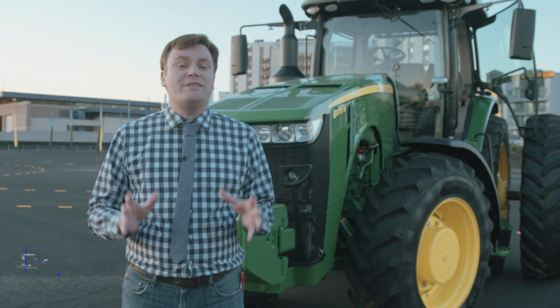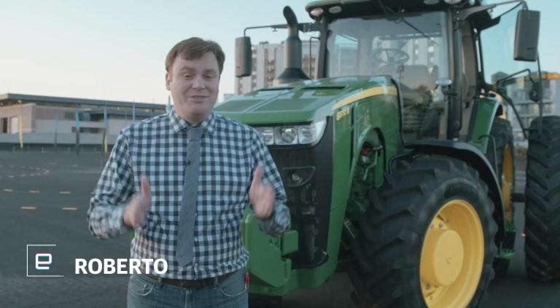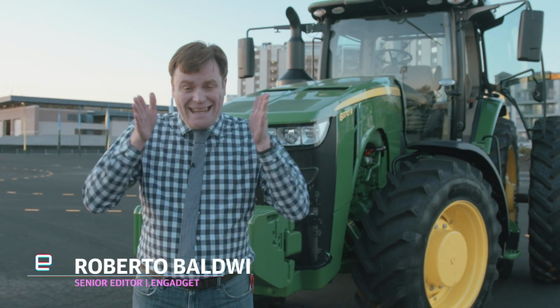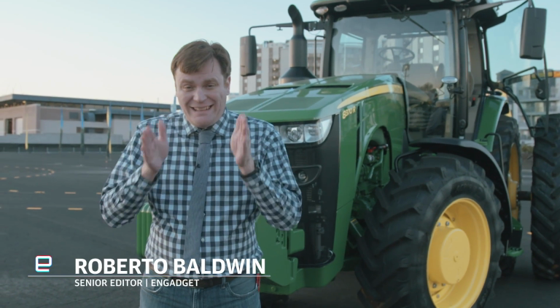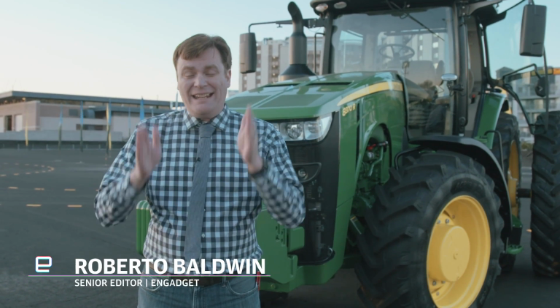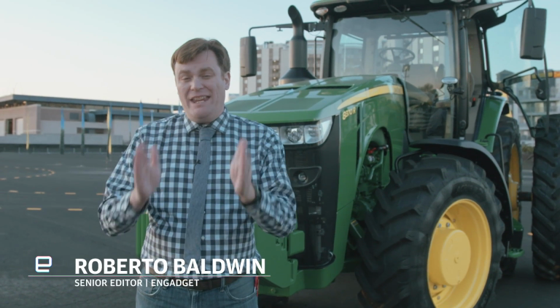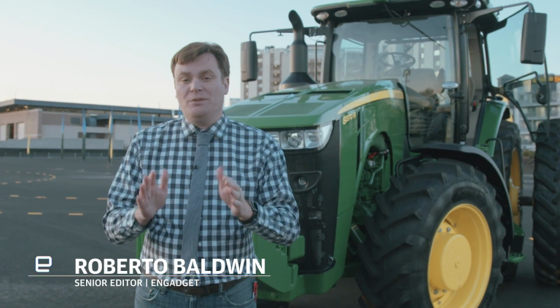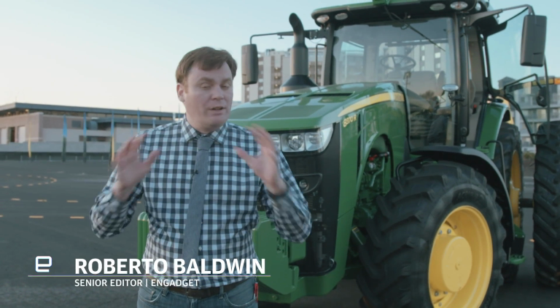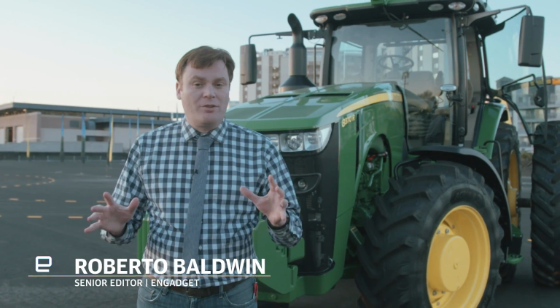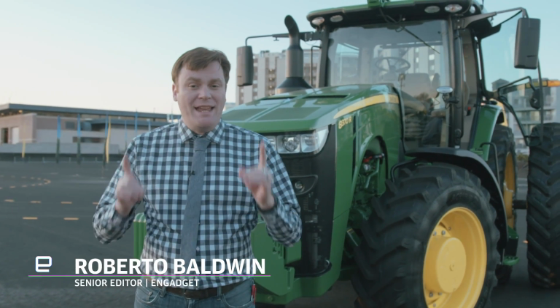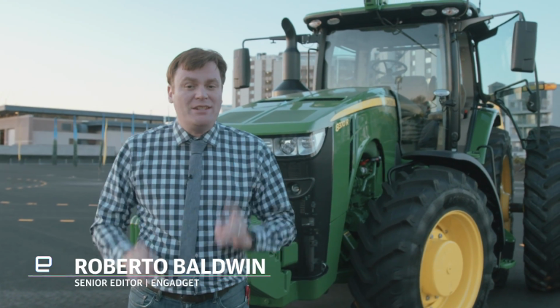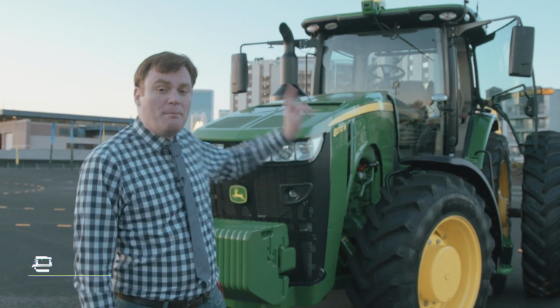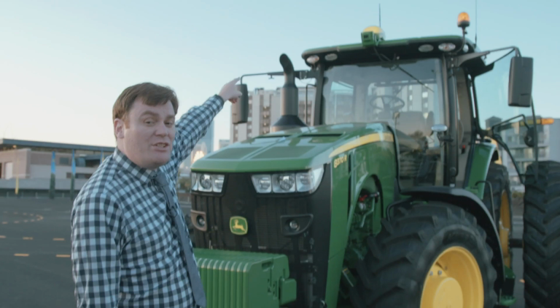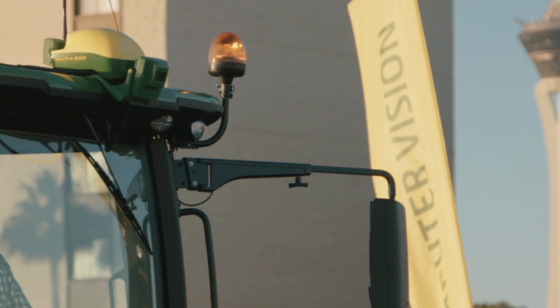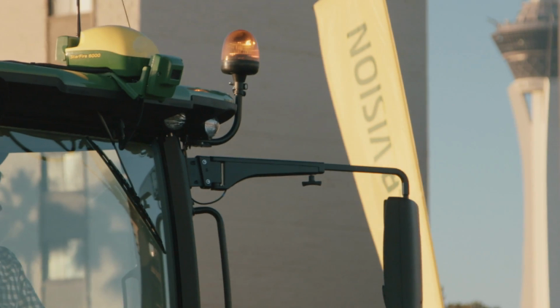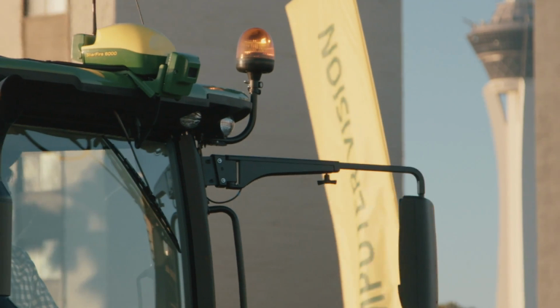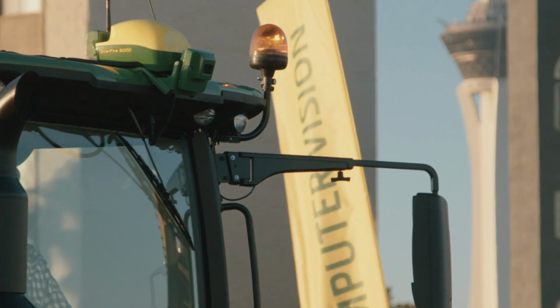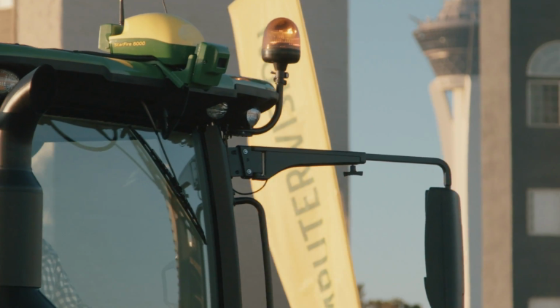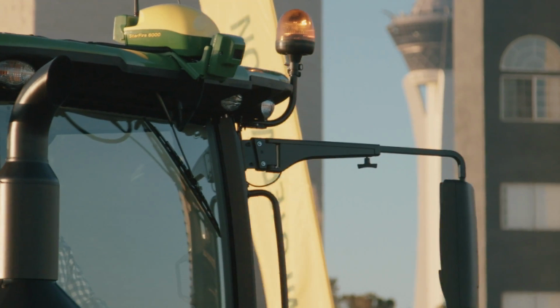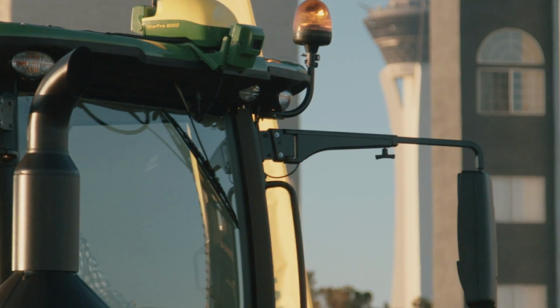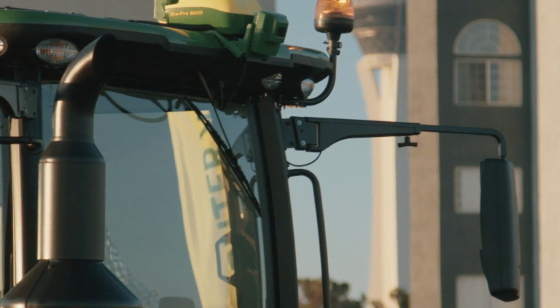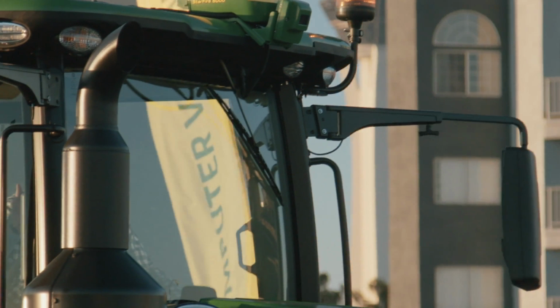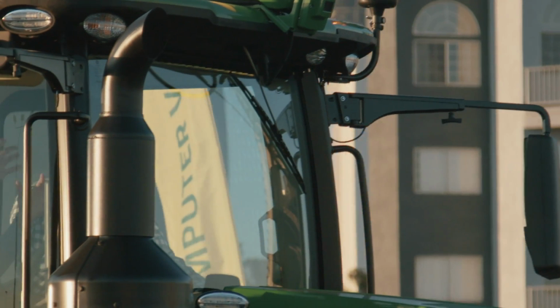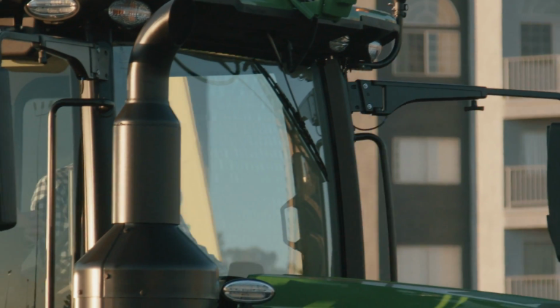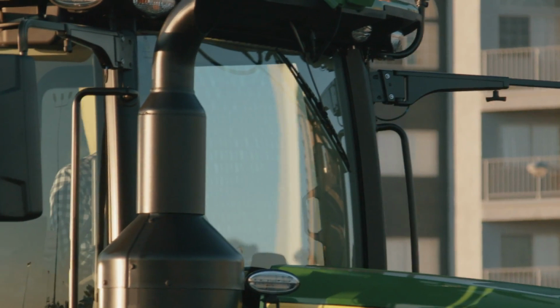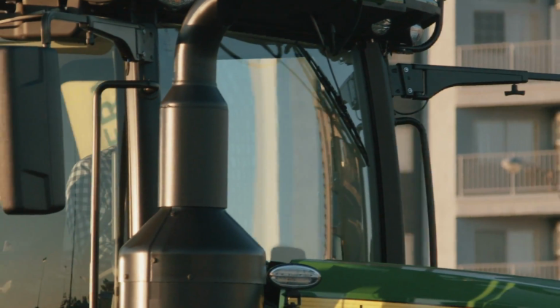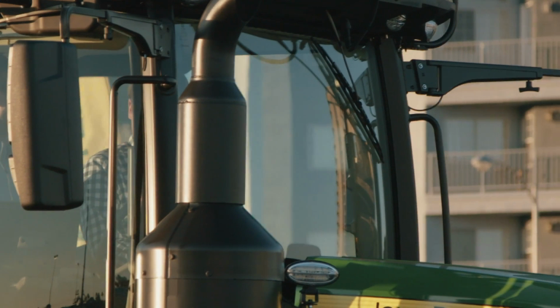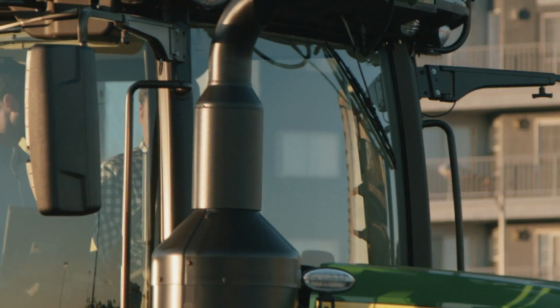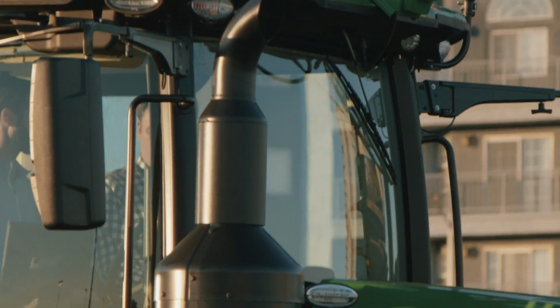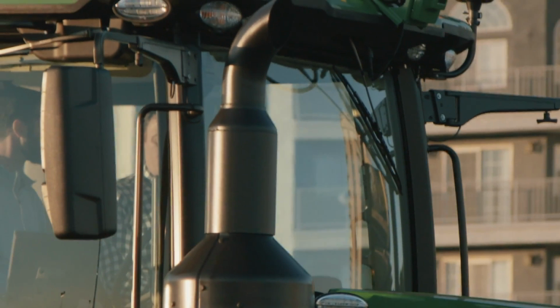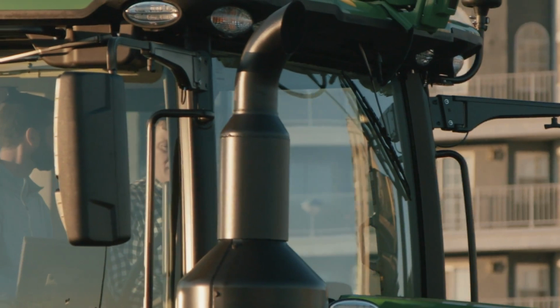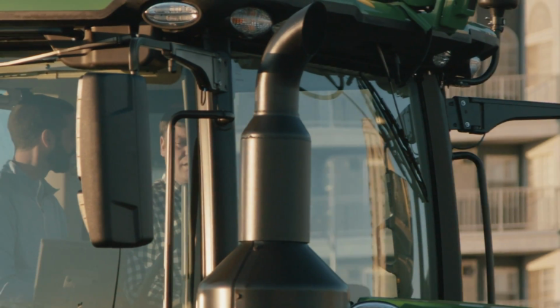The tractor is able to stay in line in a field without running over crops, thanks to that precision GPS module up there, and right in front of it is a camera that uses computer vision to make sure that the tractor stays off those plants.